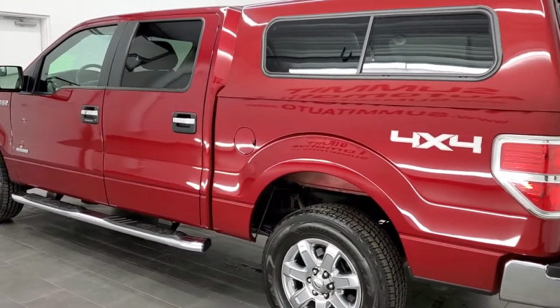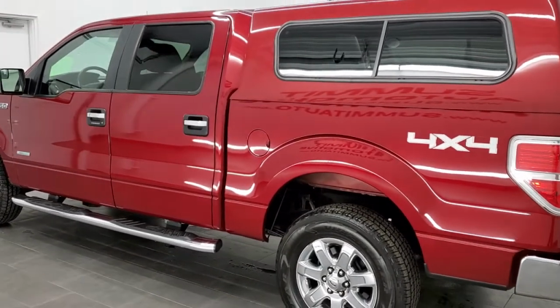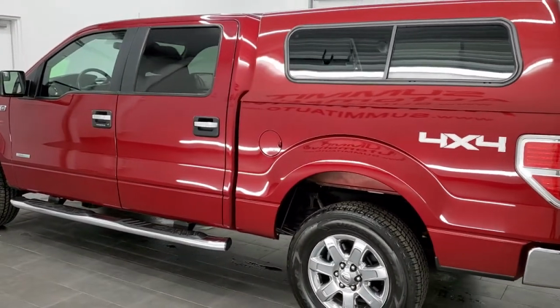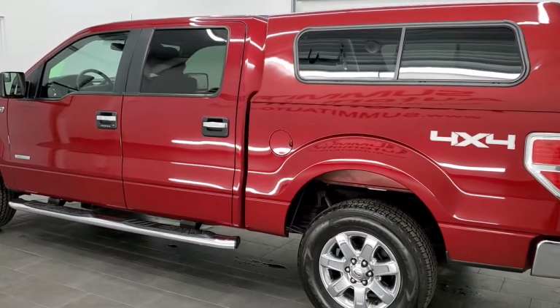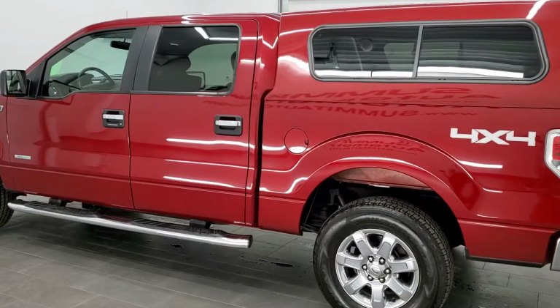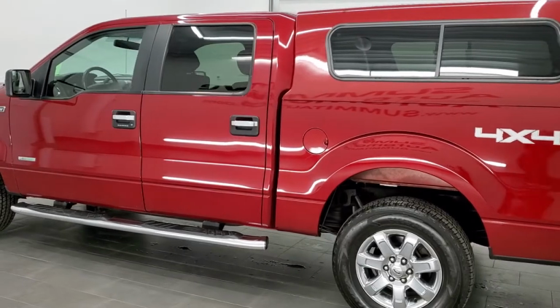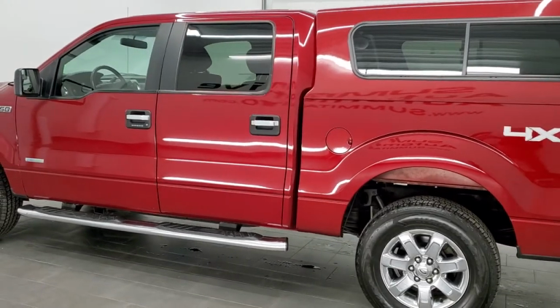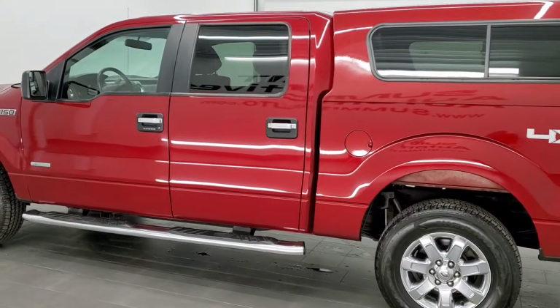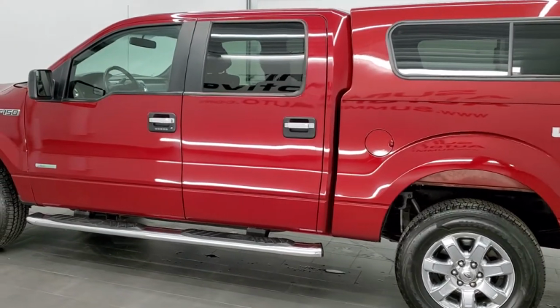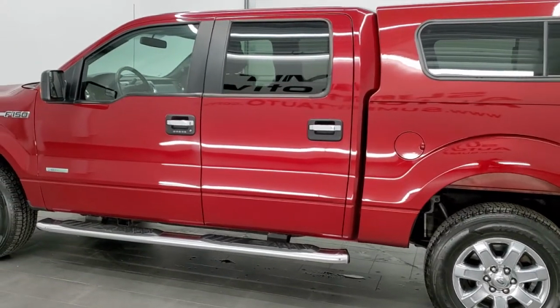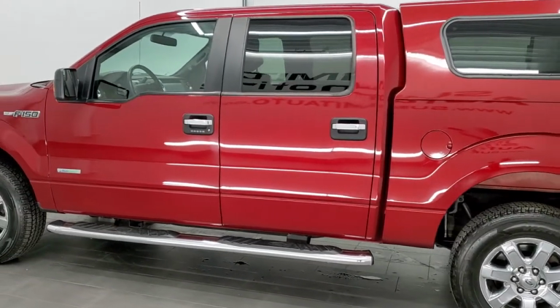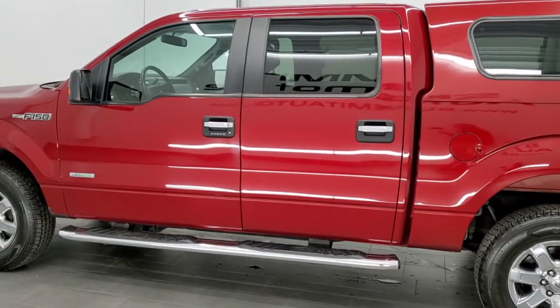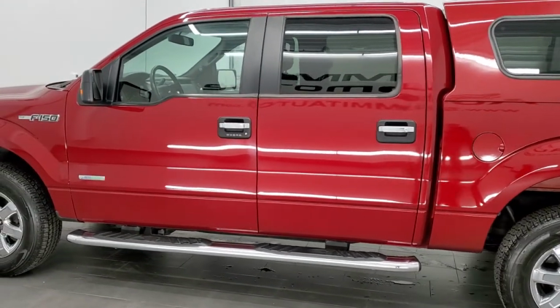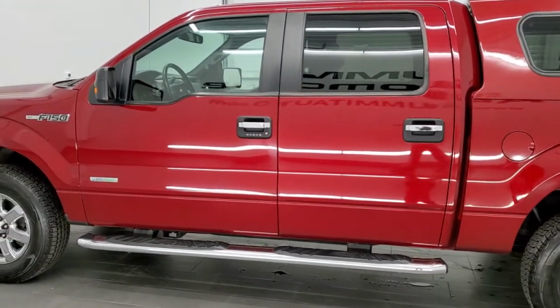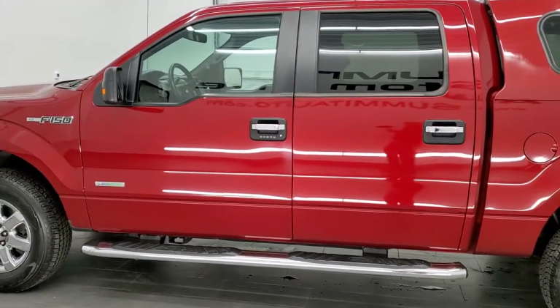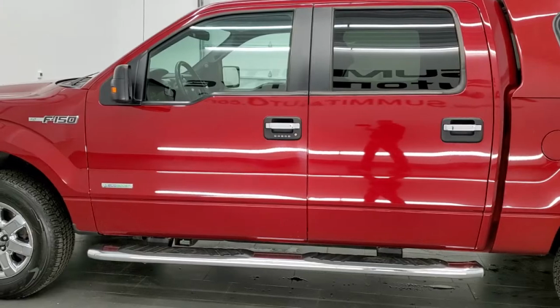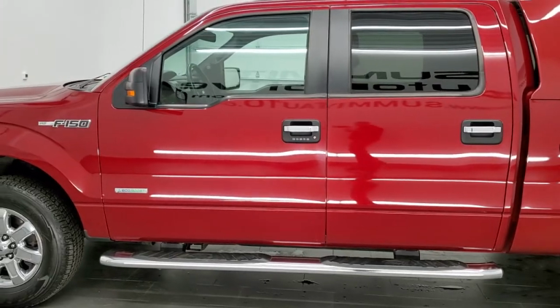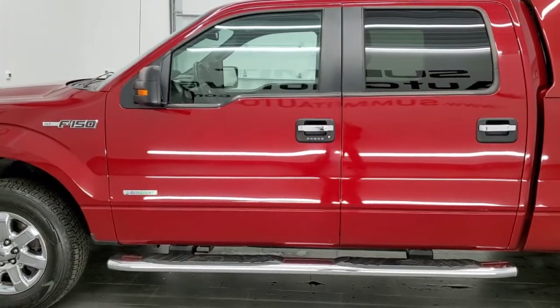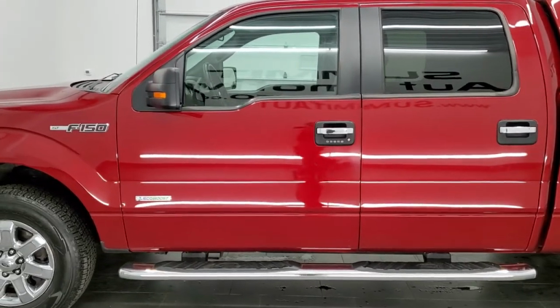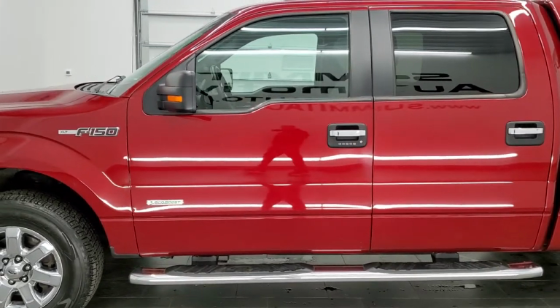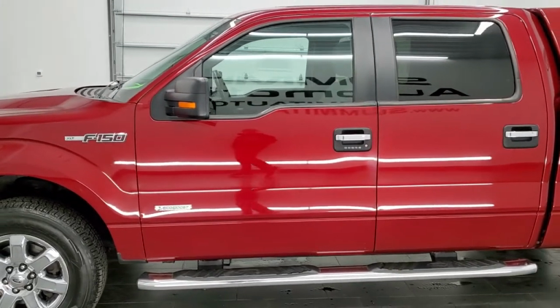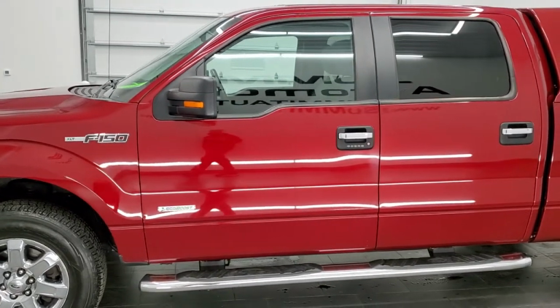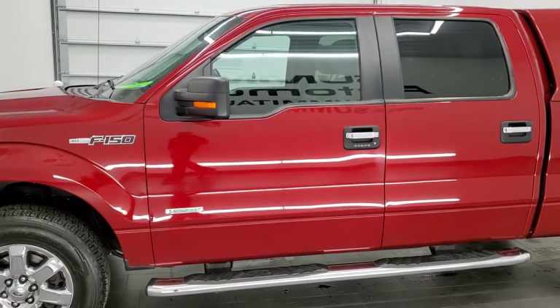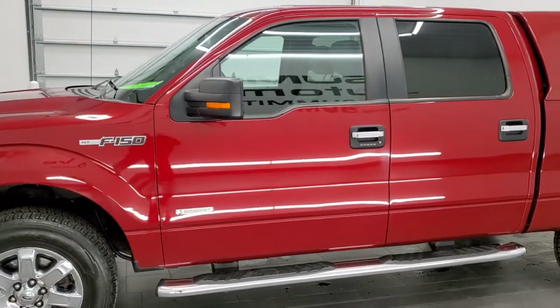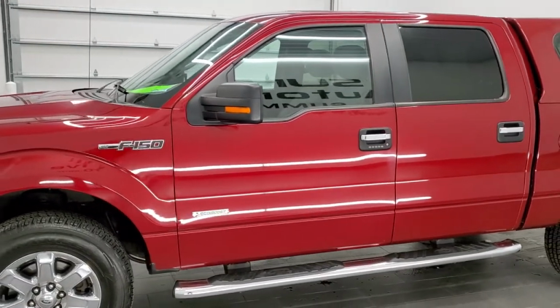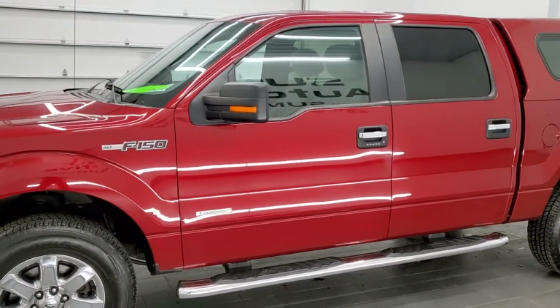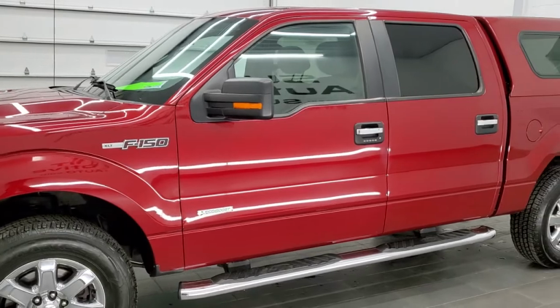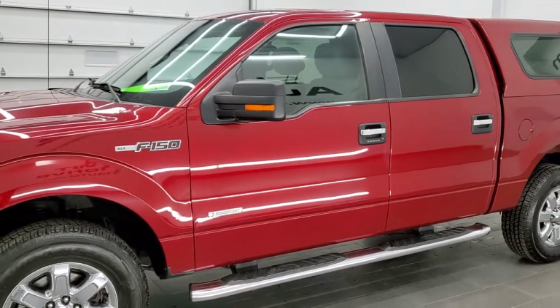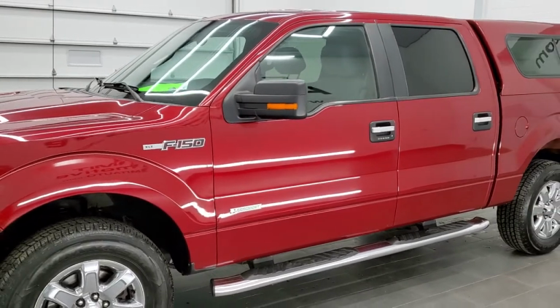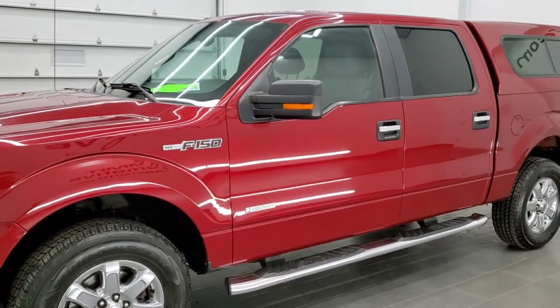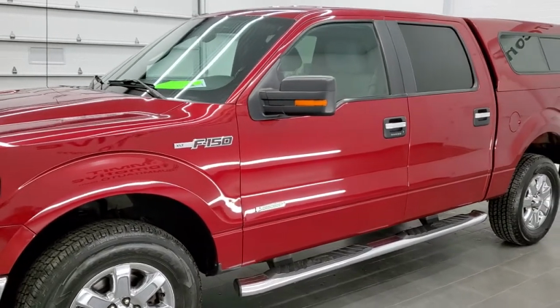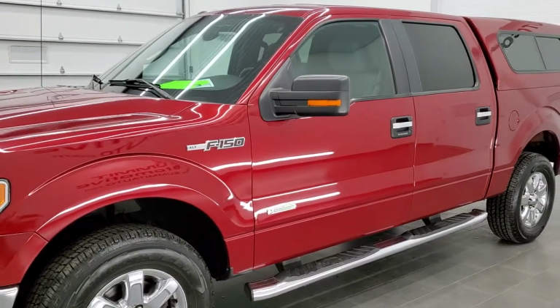This truck has been fully safety inspected by our service shop. It has a fresh oil and filter change, all the fluids have been checked and topped off. It has four brand new Goodyear tires and this truck is 100% ready to go.